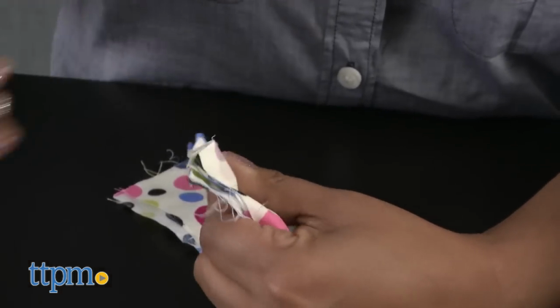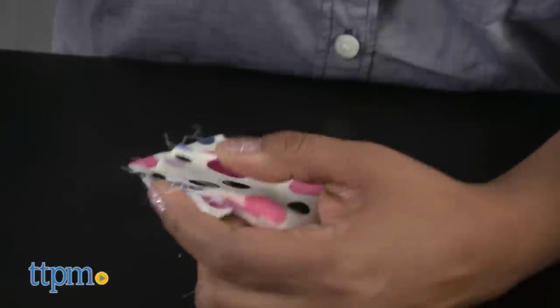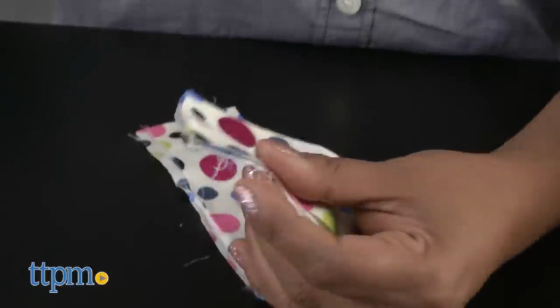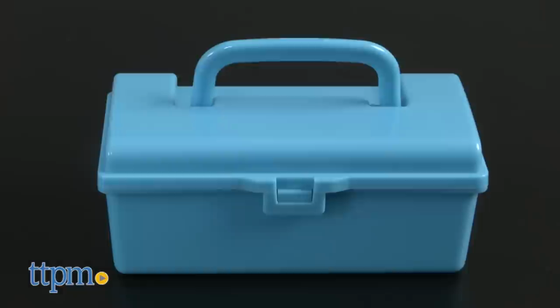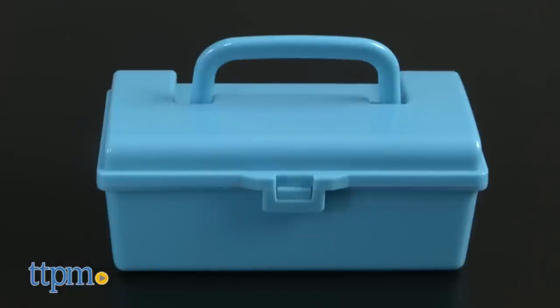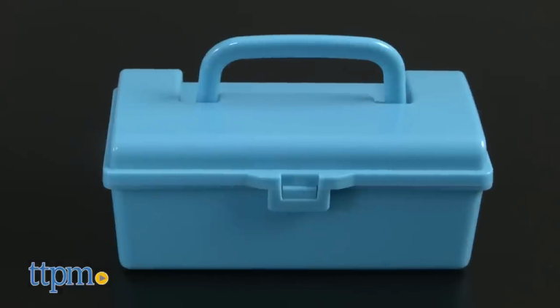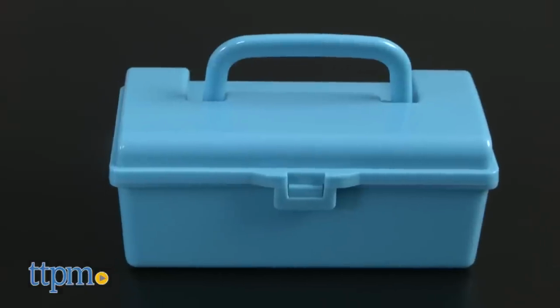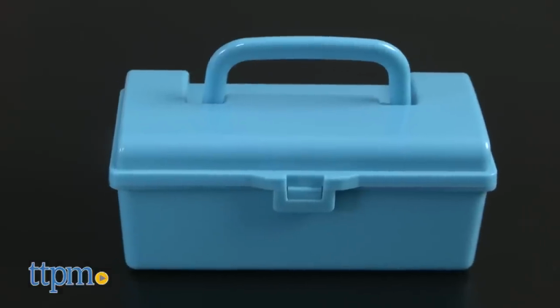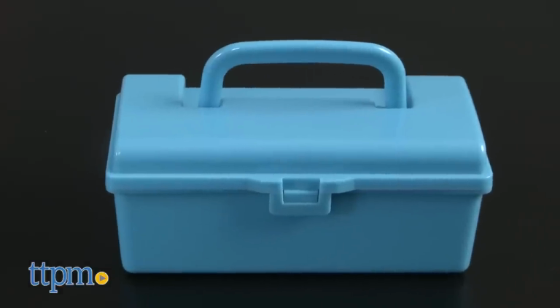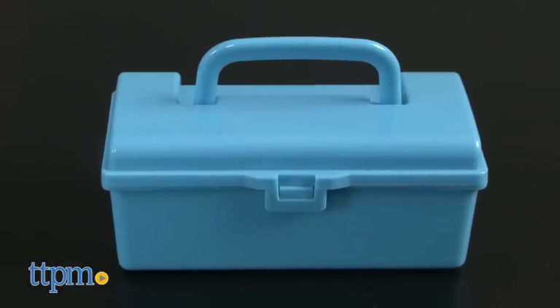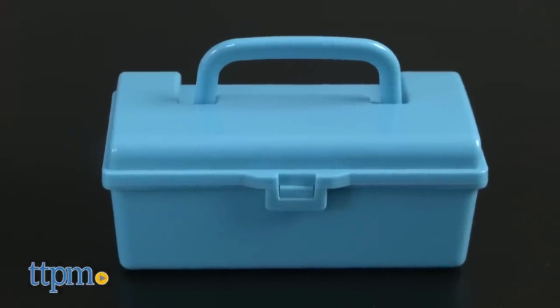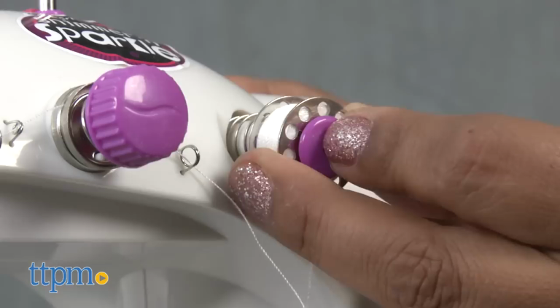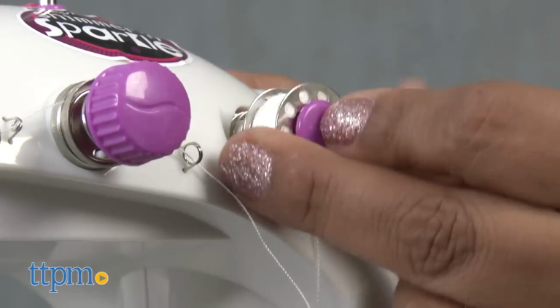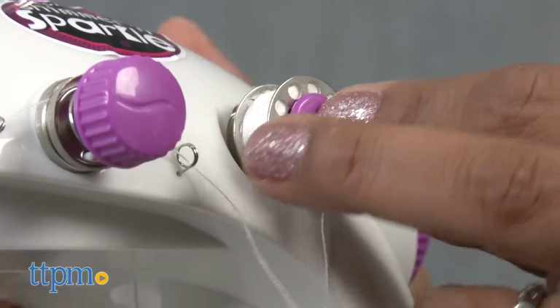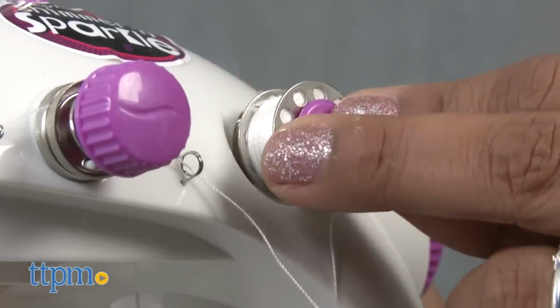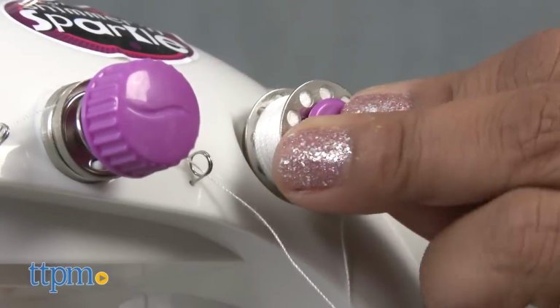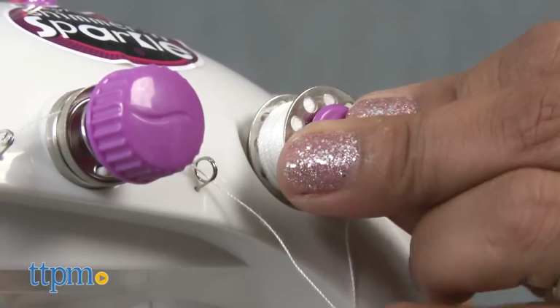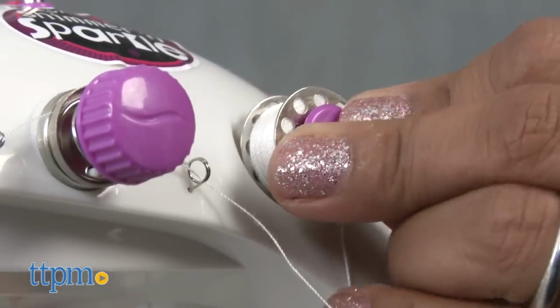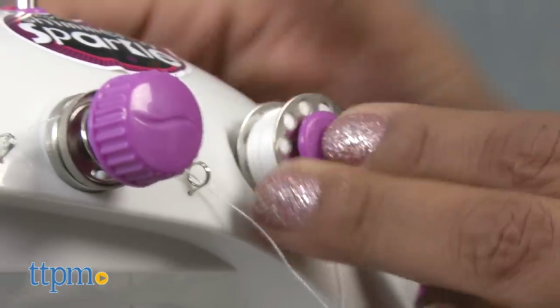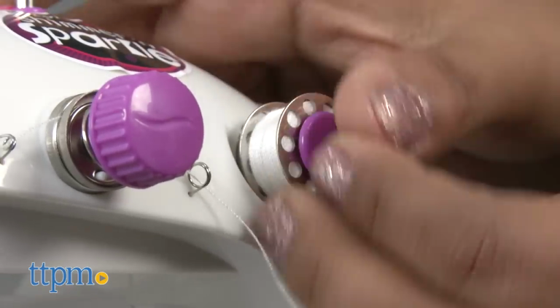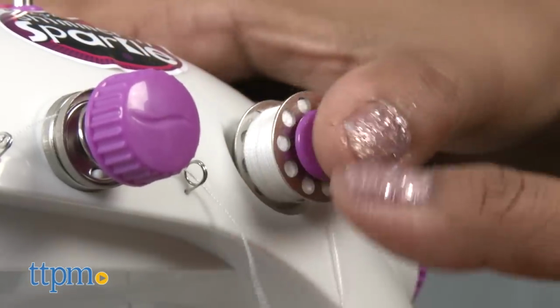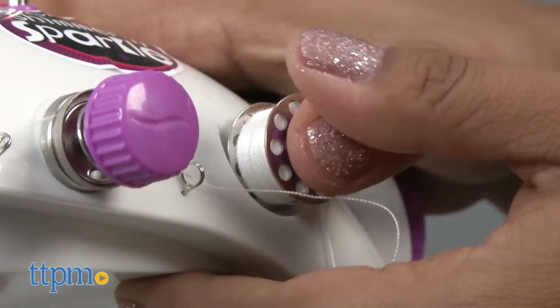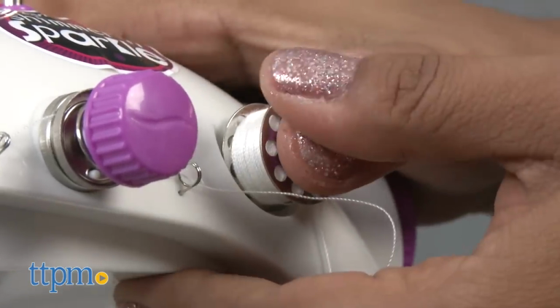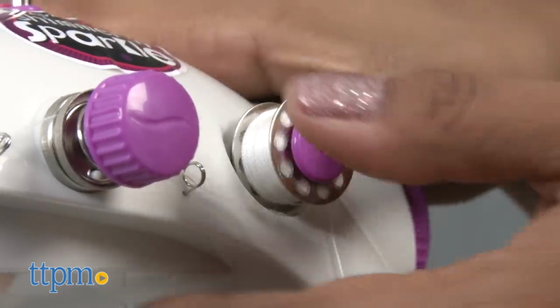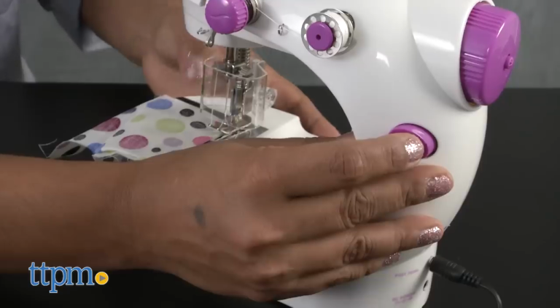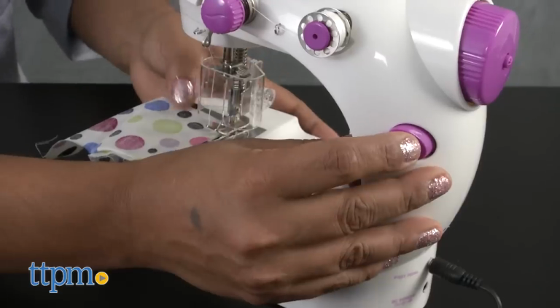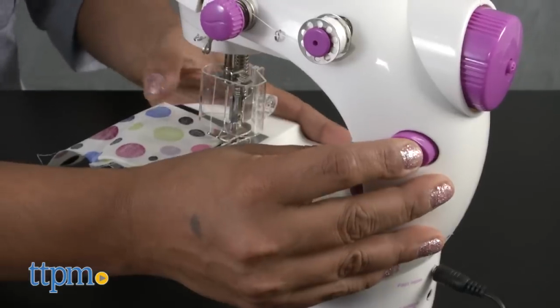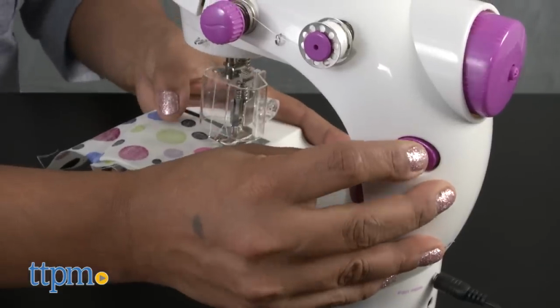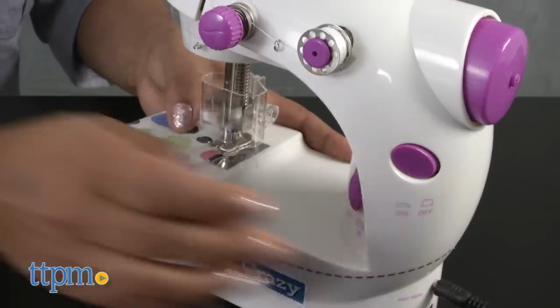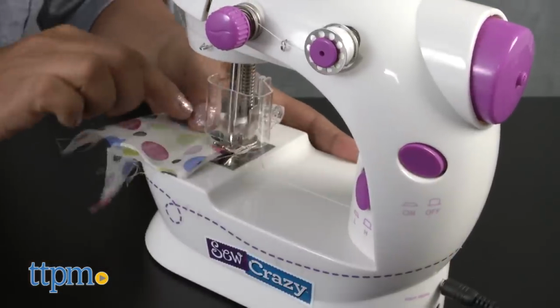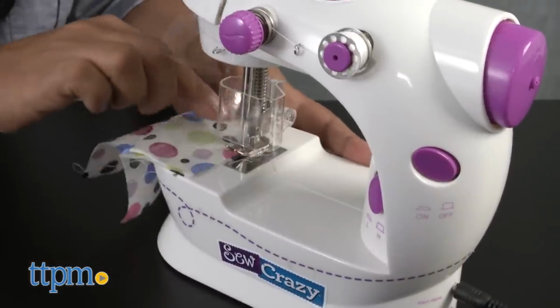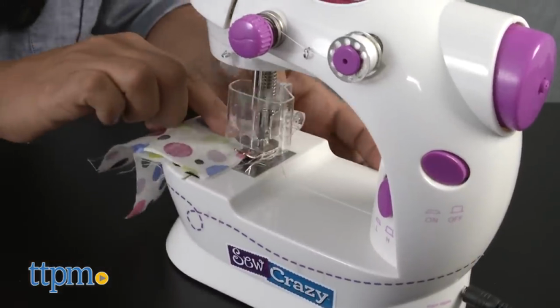A handy storage caddy holds everything neatly. The sewing machine itself has a bobbin plate cover, thread cutter, and tension dial.